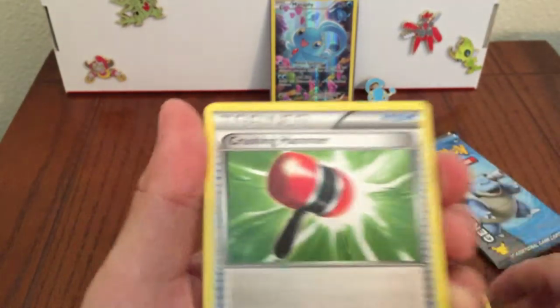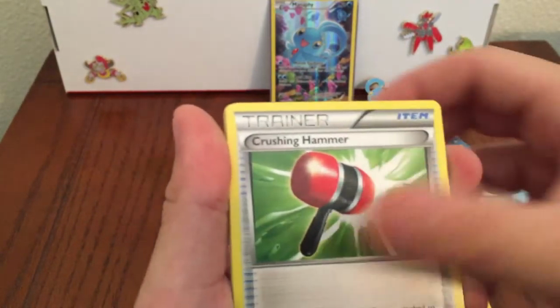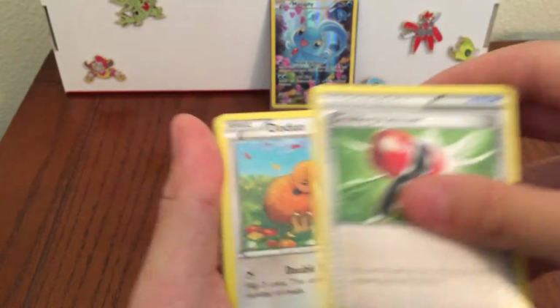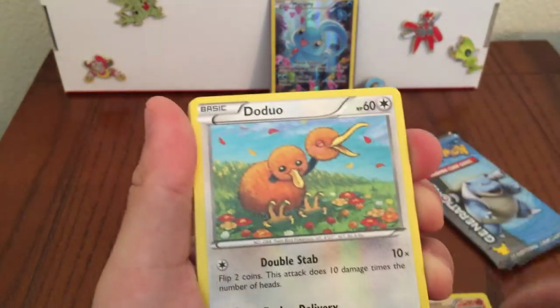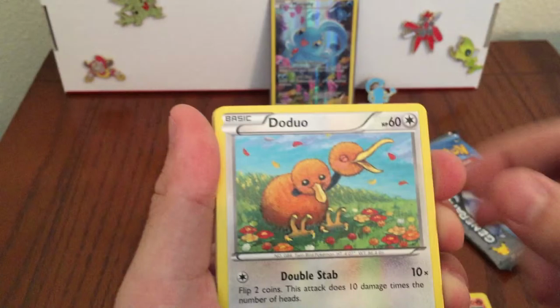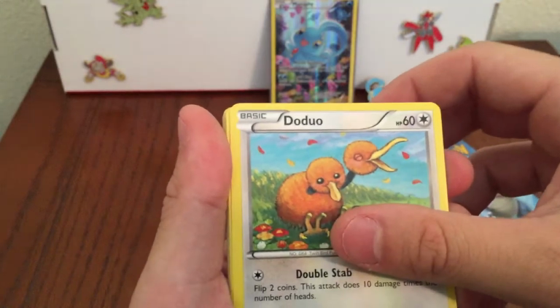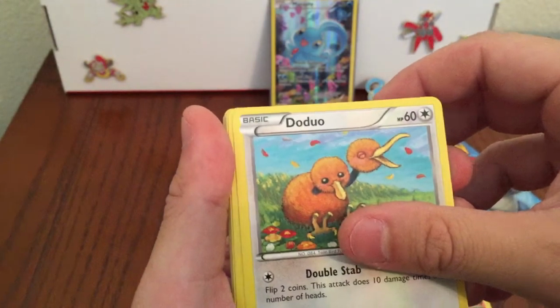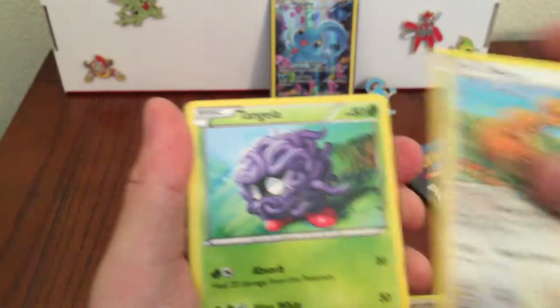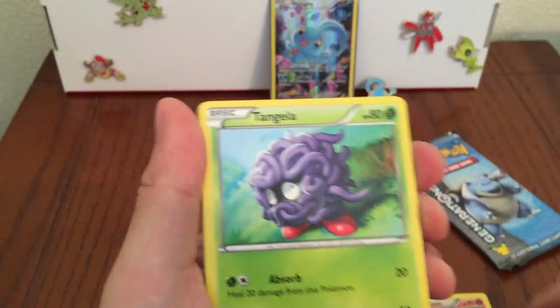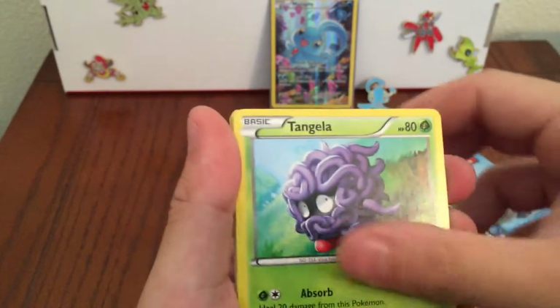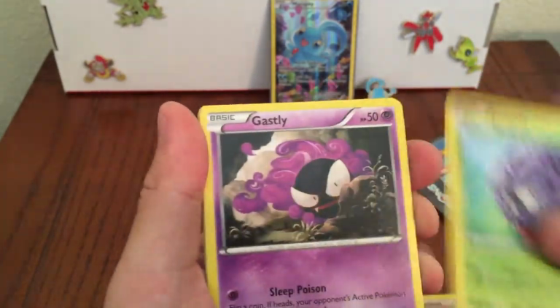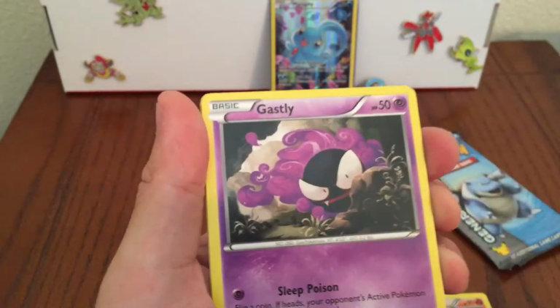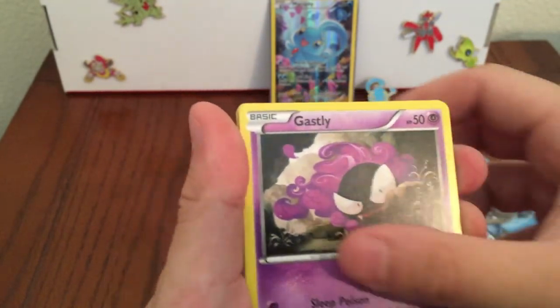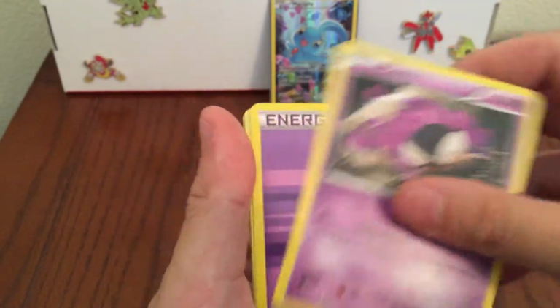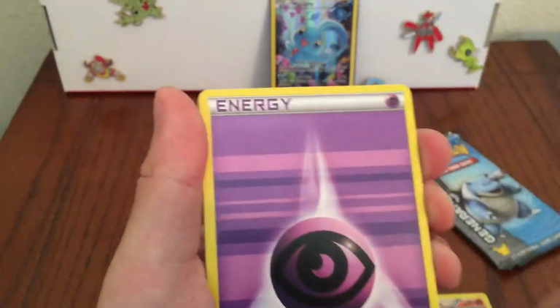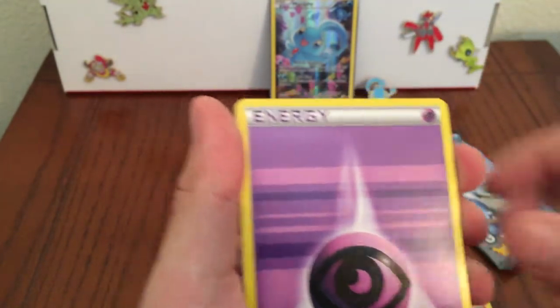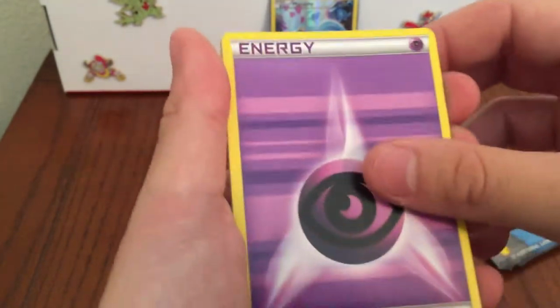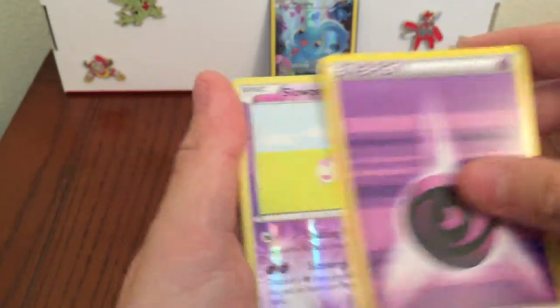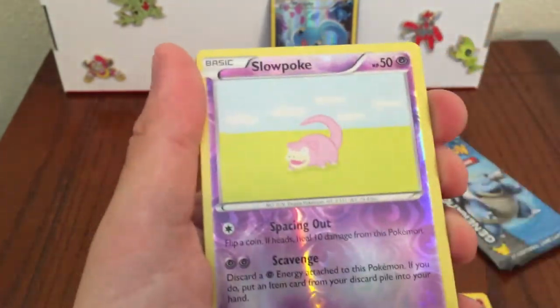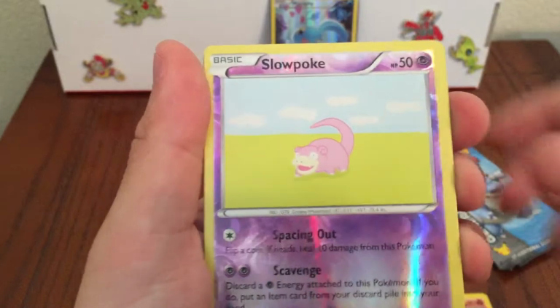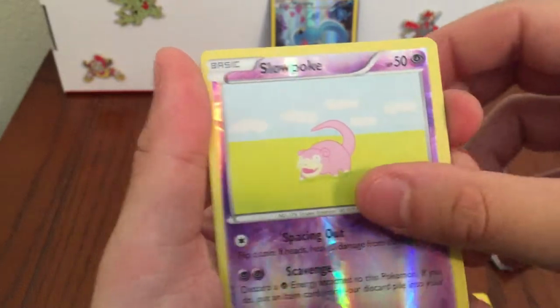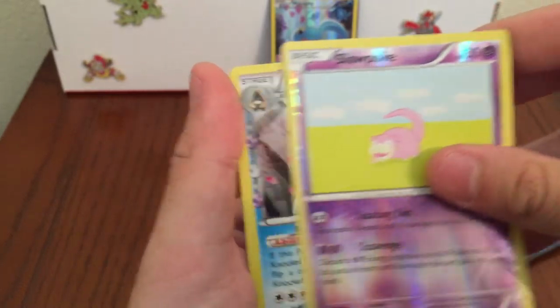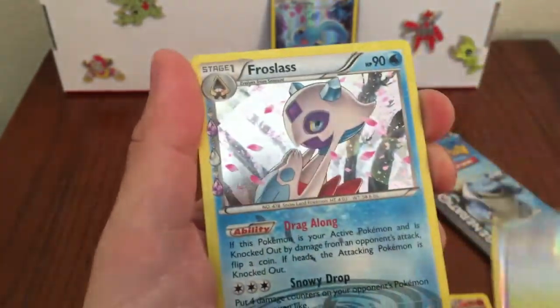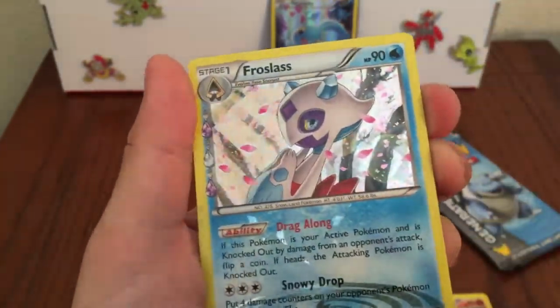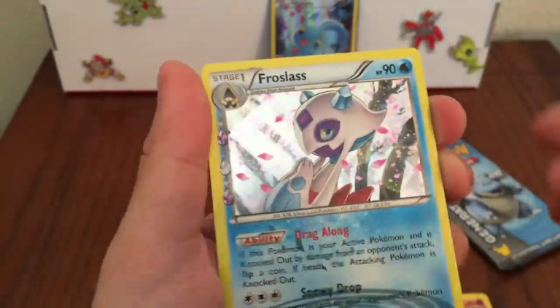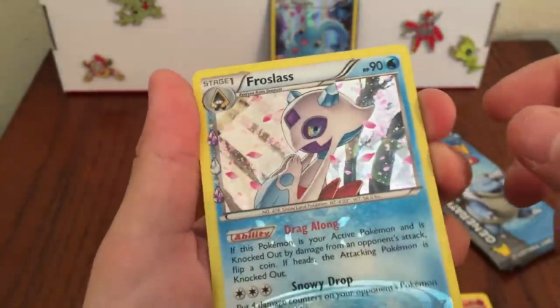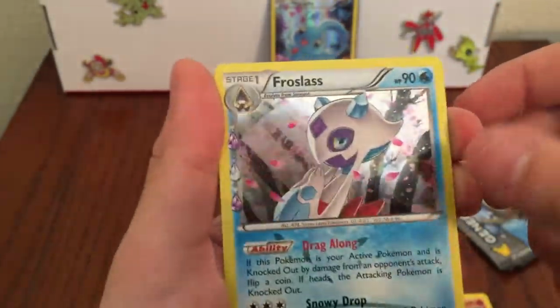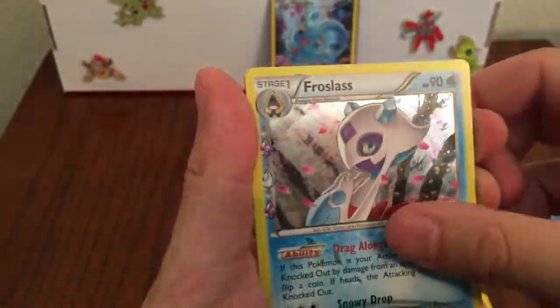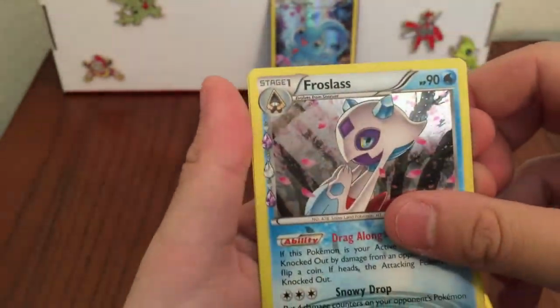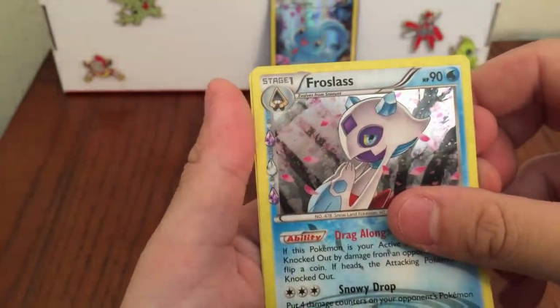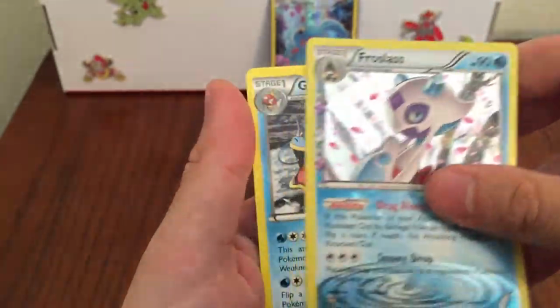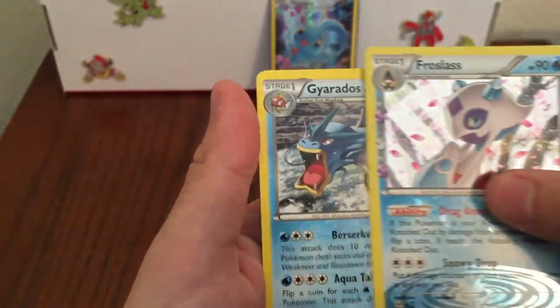Graveler, Crushing Camera, Doduo, Tangela, Ghastly, Psychic Energy, Reverse Slowpoke, and Holo Froslass from the Radiant Collection.